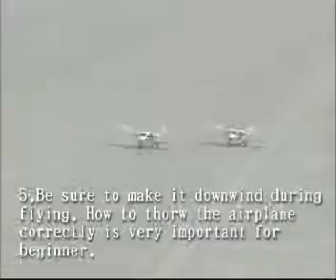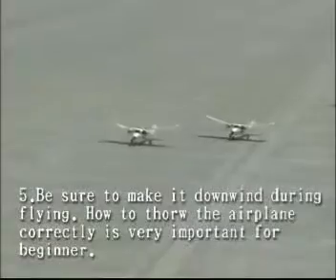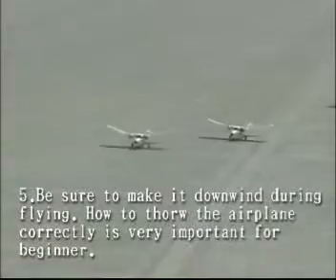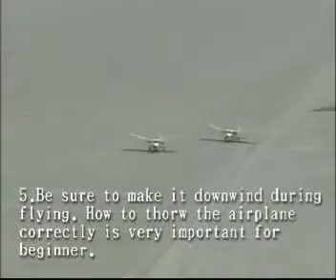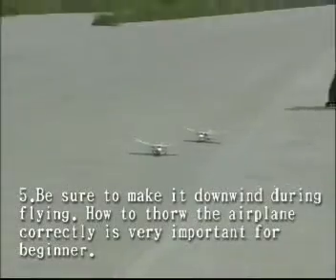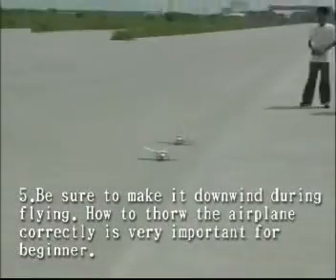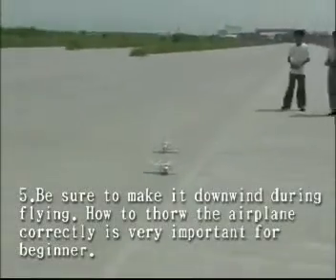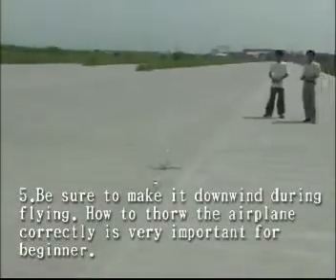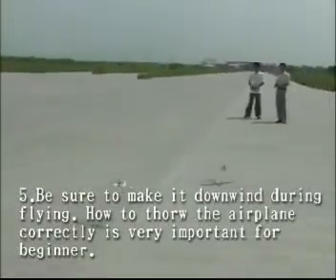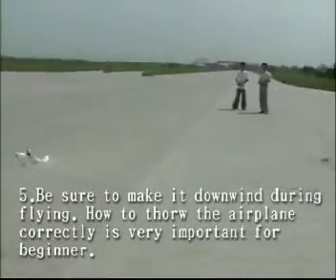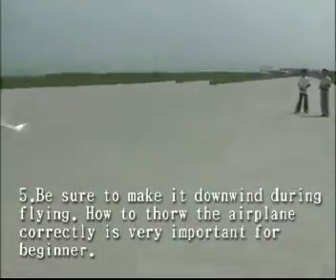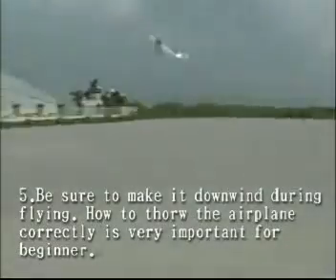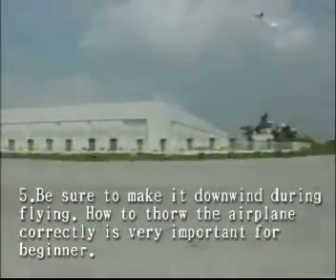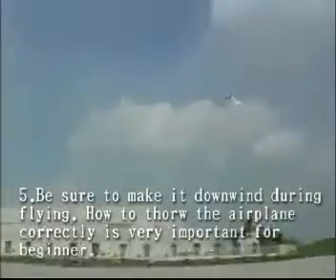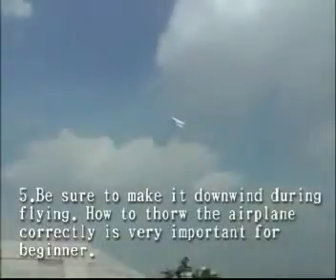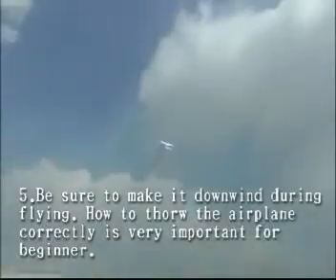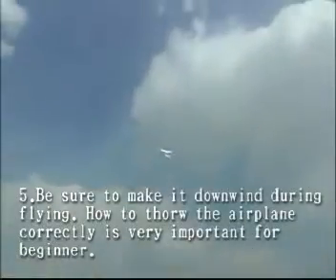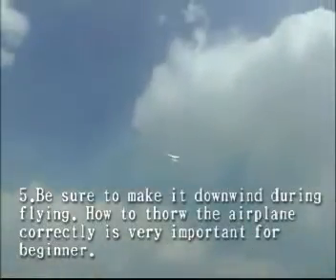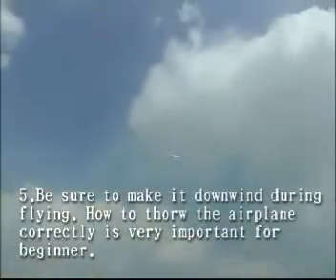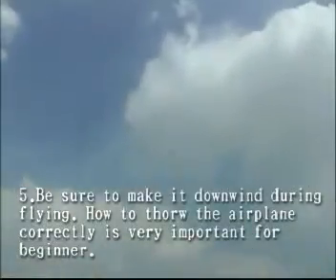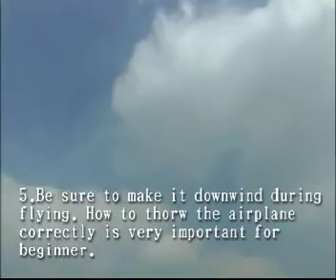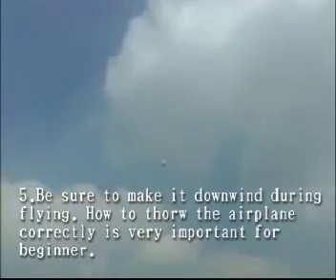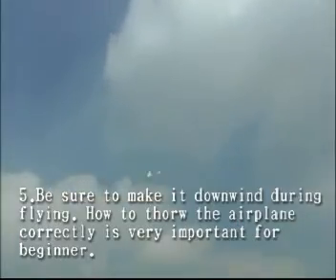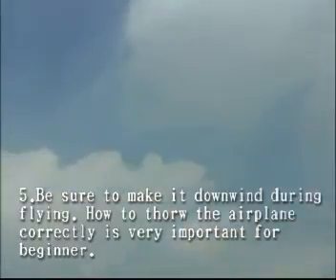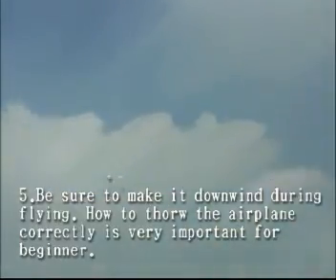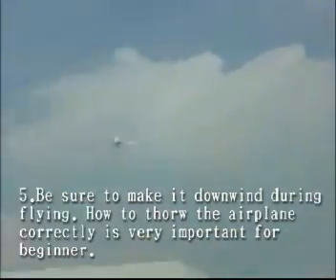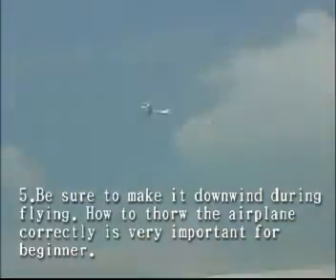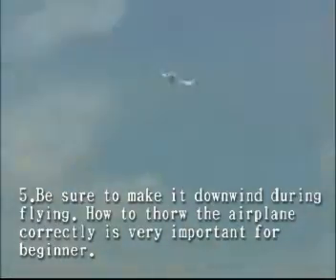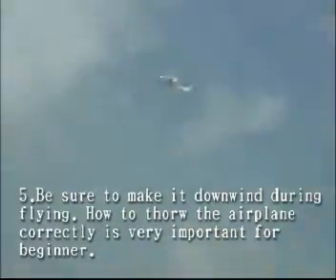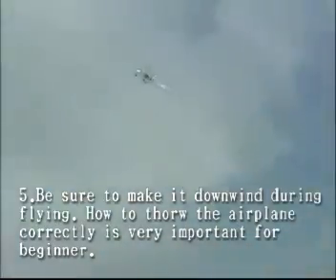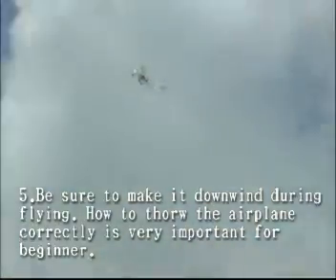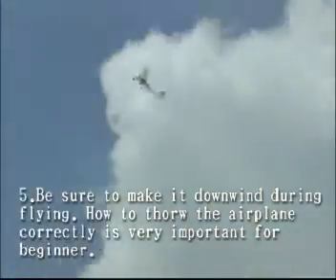Be sure to make it downwind during flying. How to throw the airplane correctly is very important for beginners.